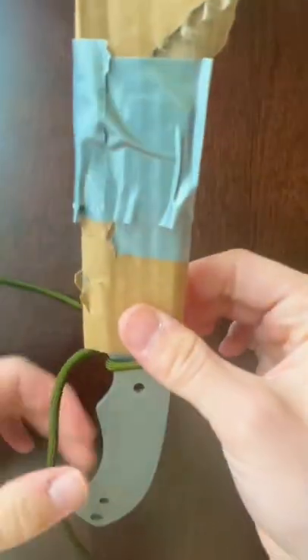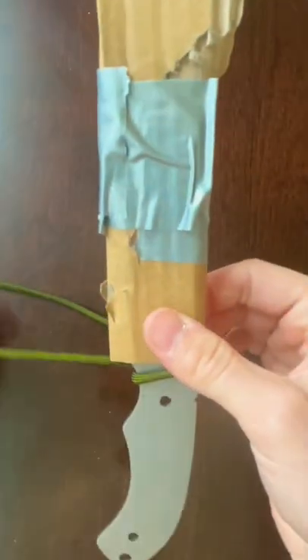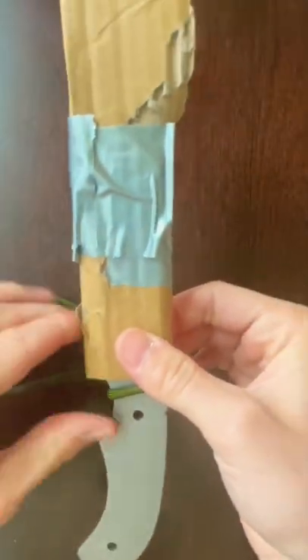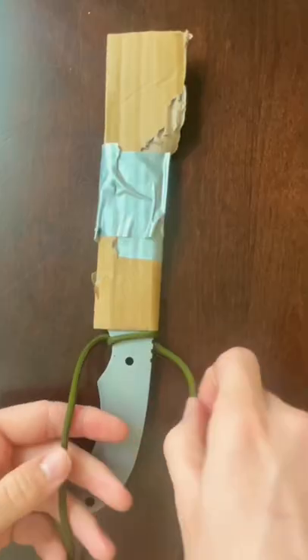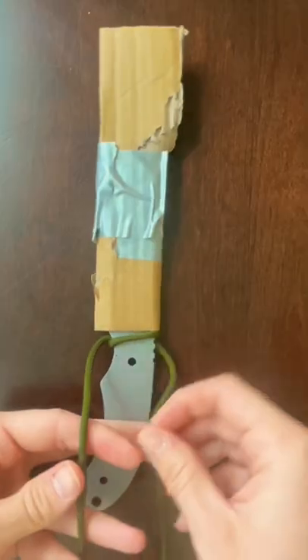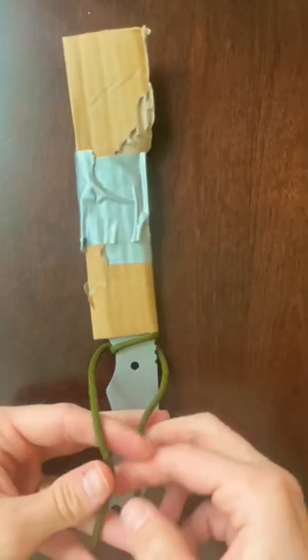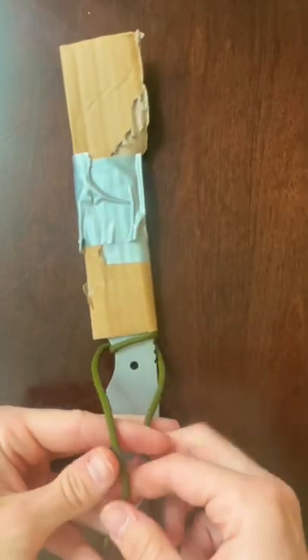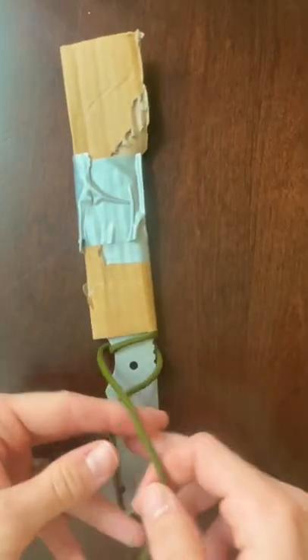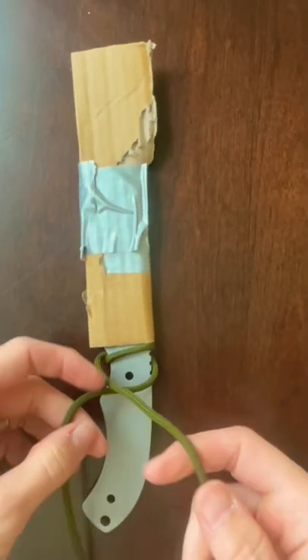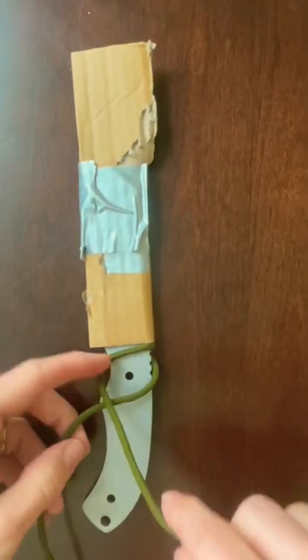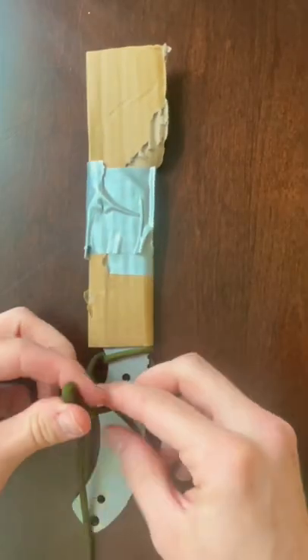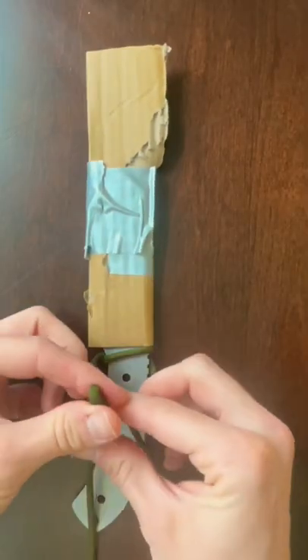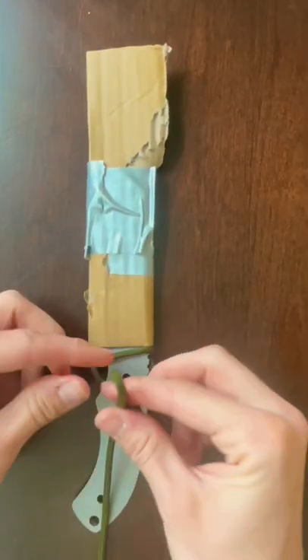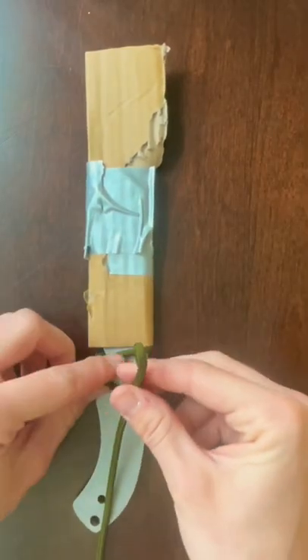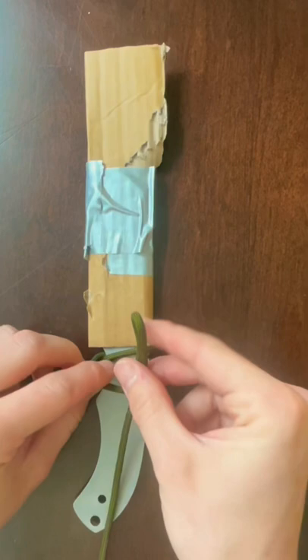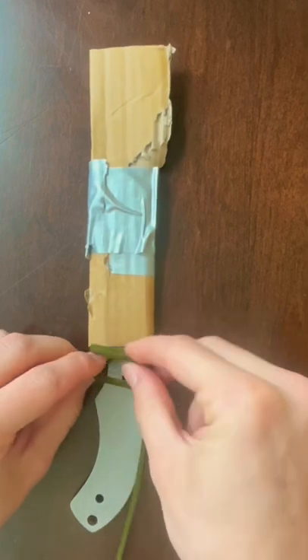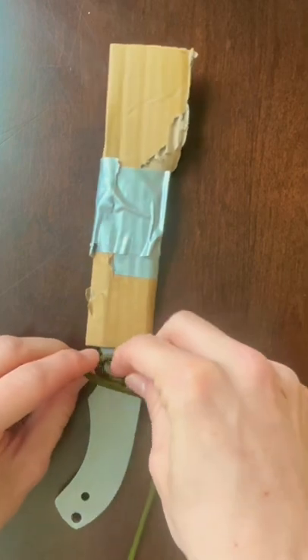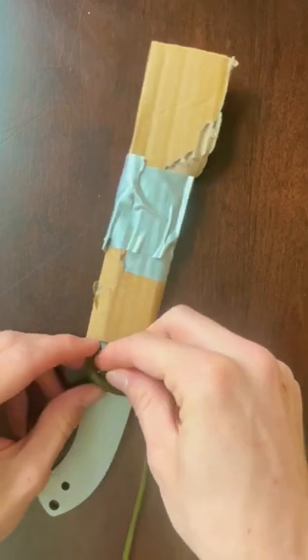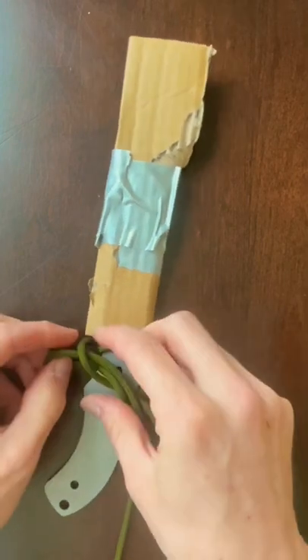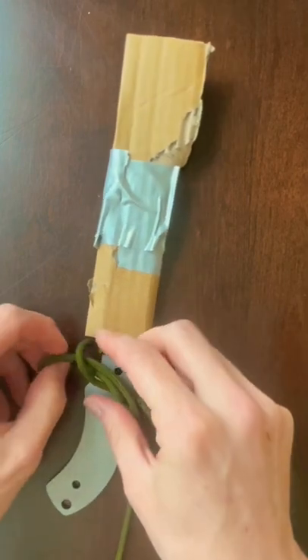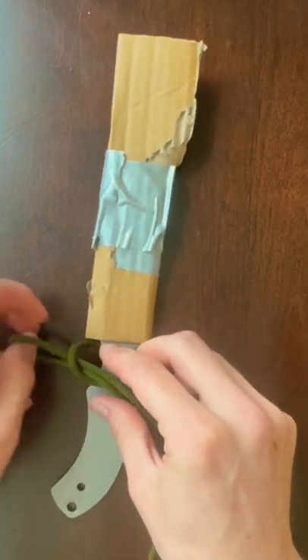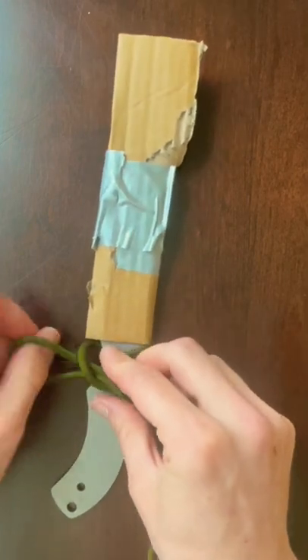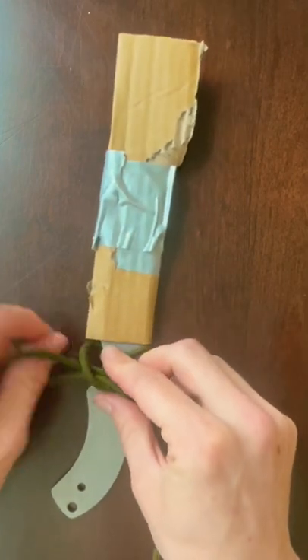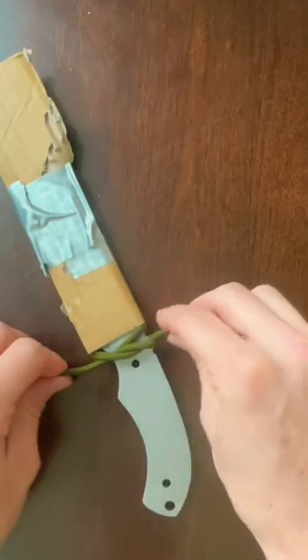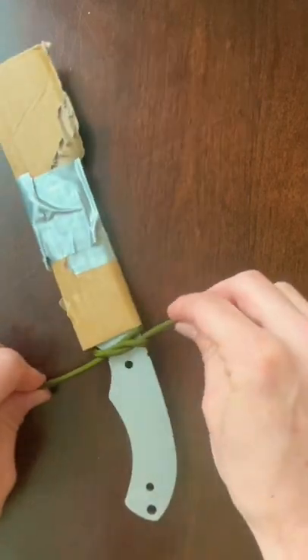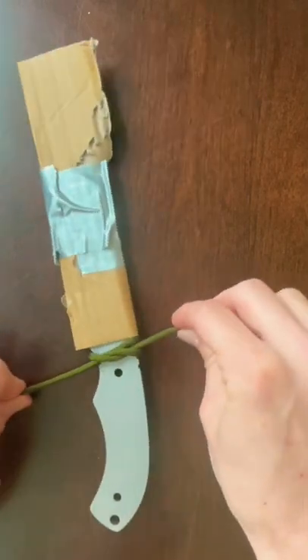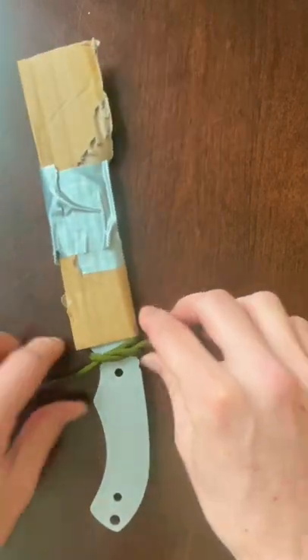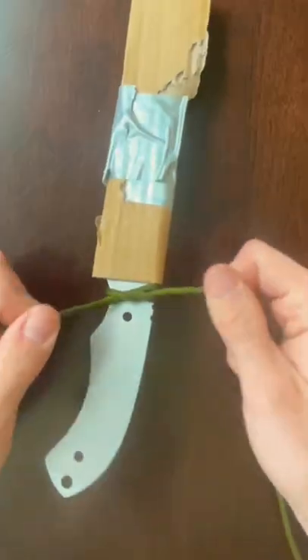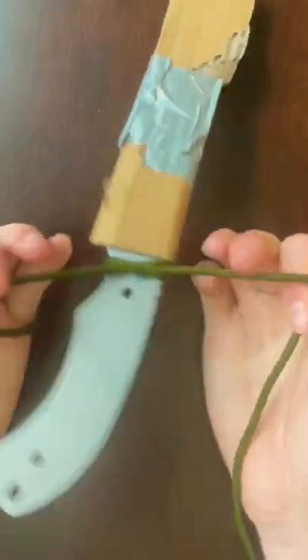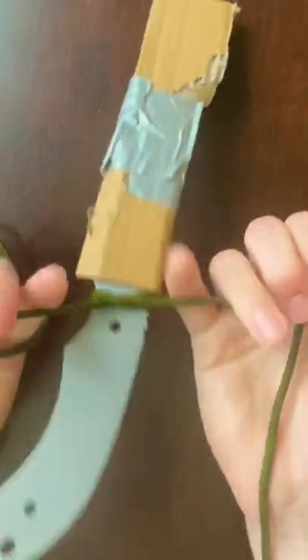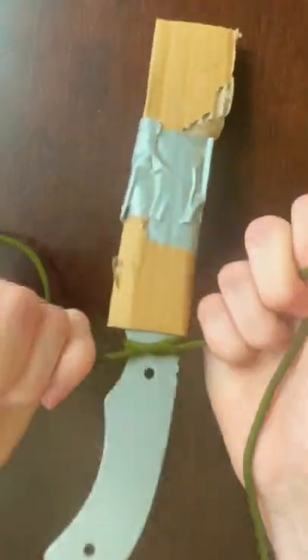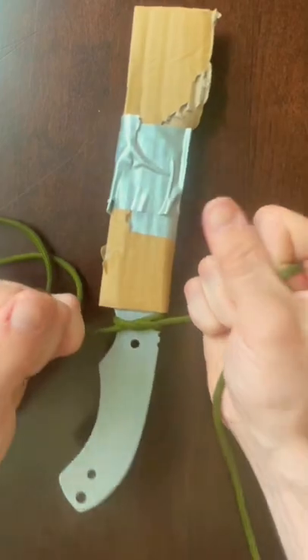Flip it over and do the same thing — left over right with the right piece, make a loop, put it through the hole on the left side of the knife, pull it through, pull it tight, and then cinch it down.